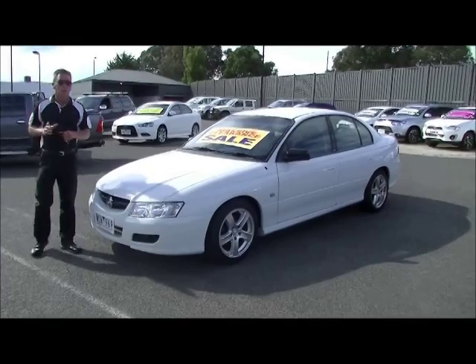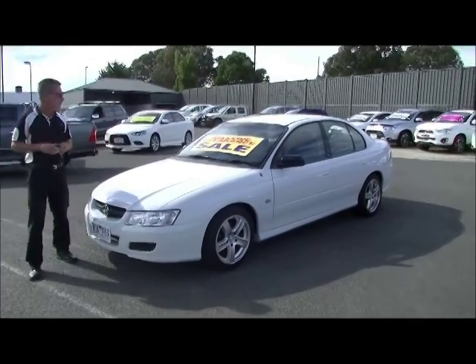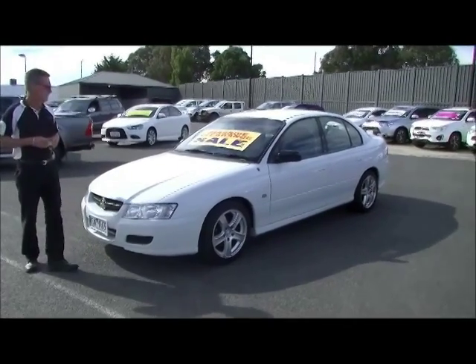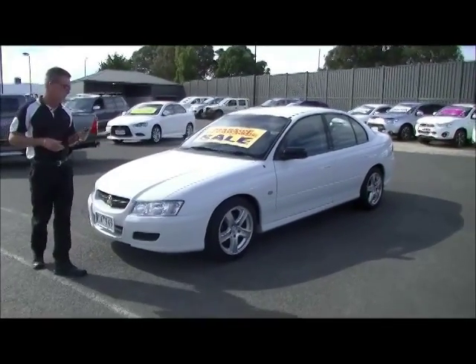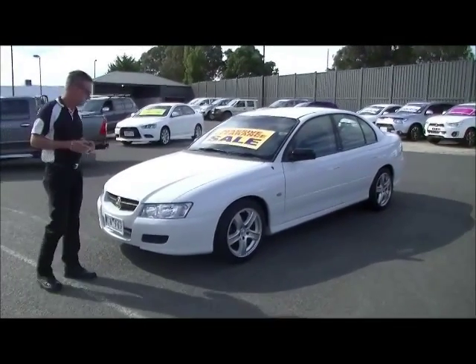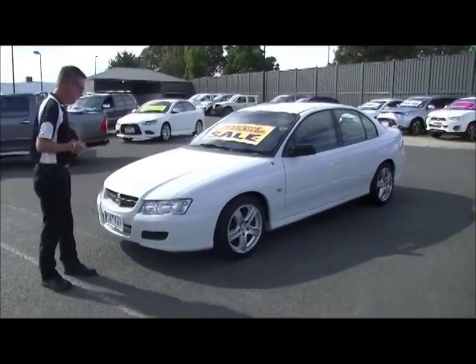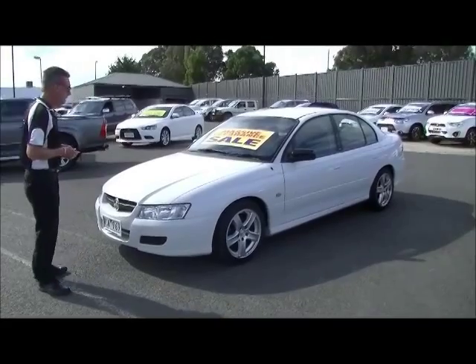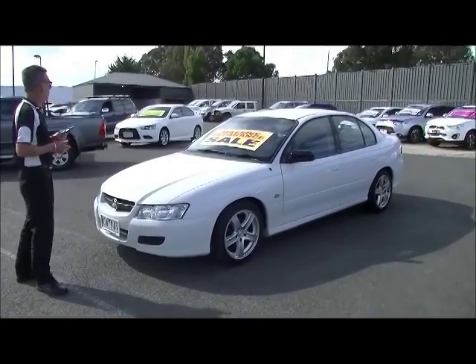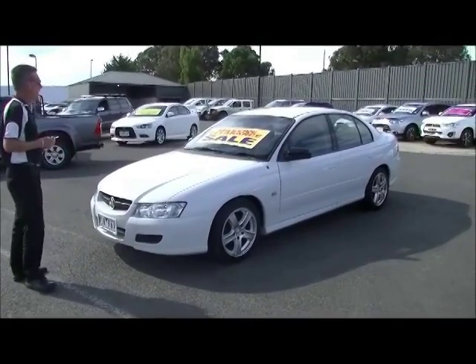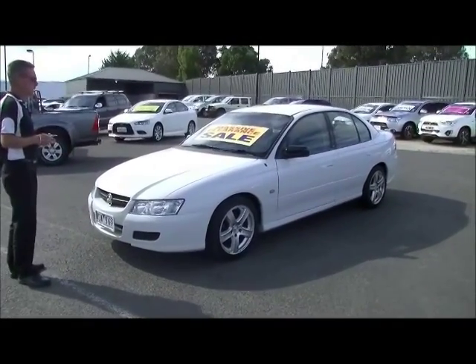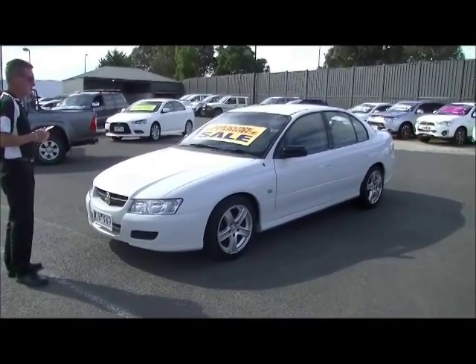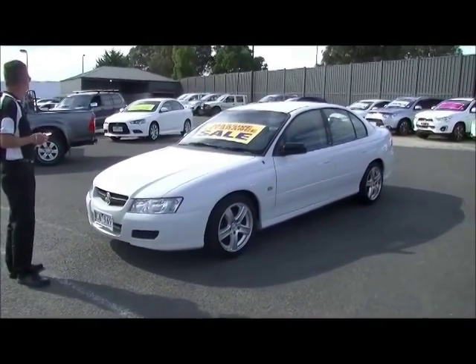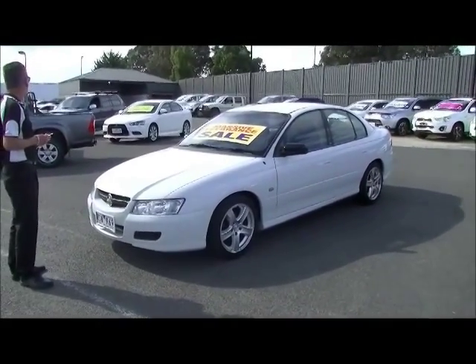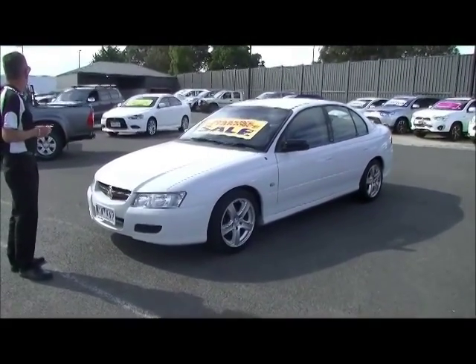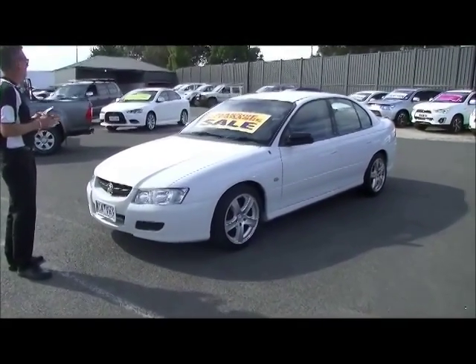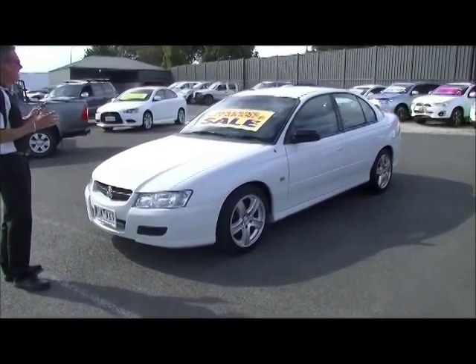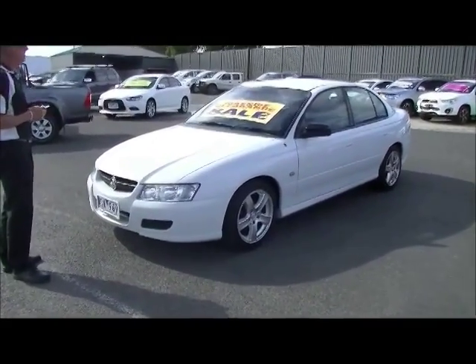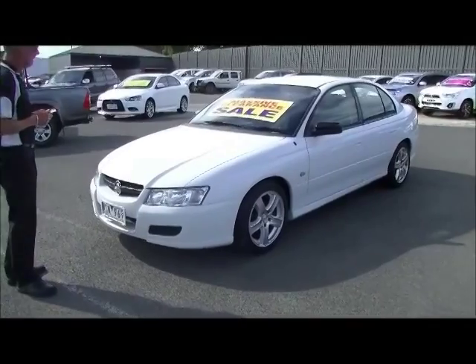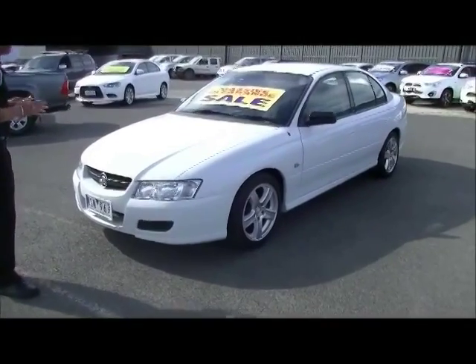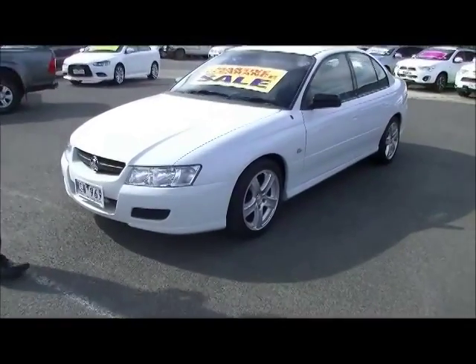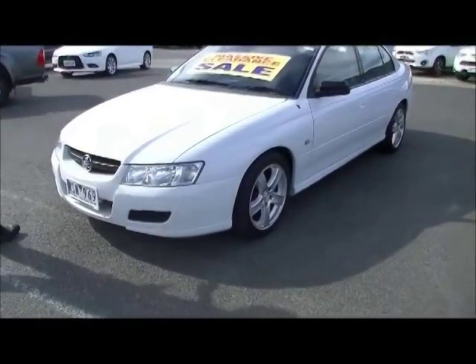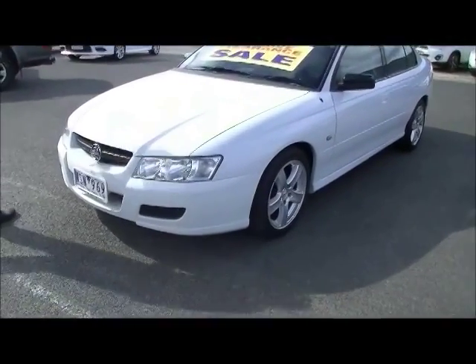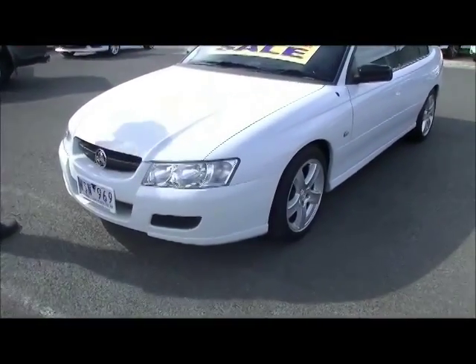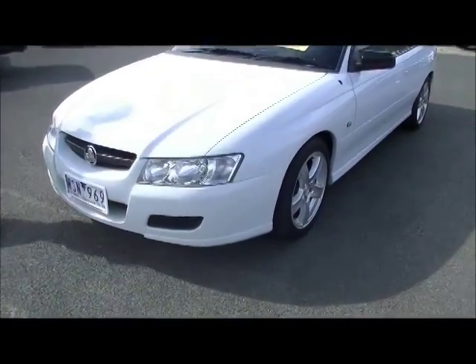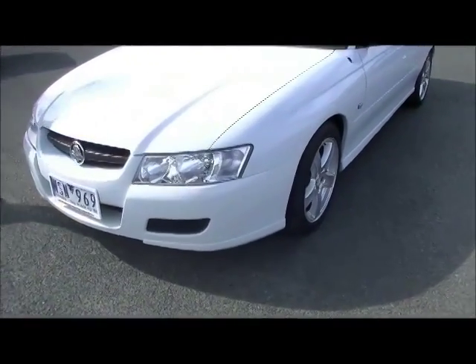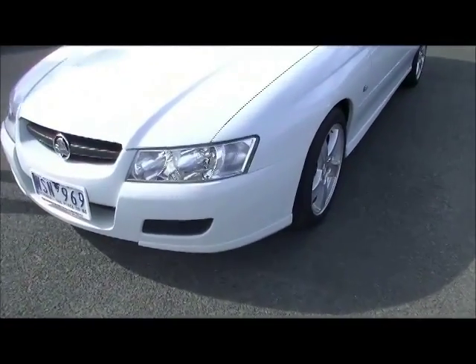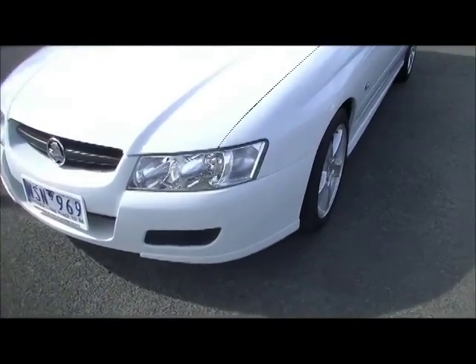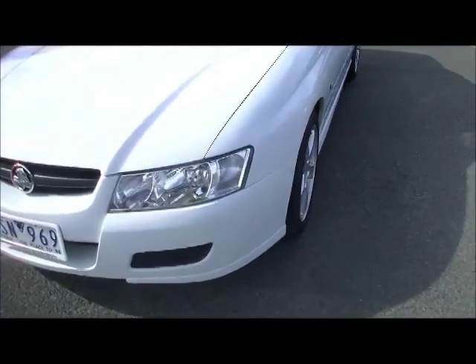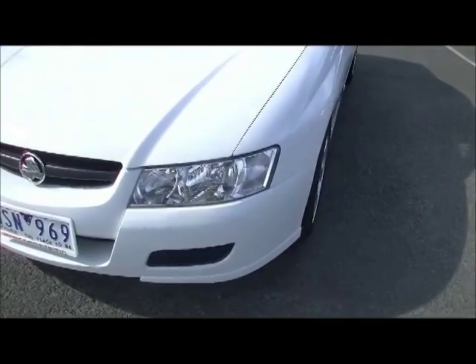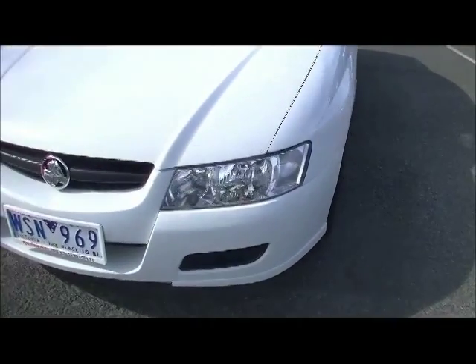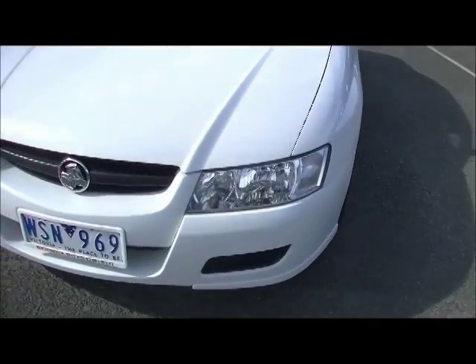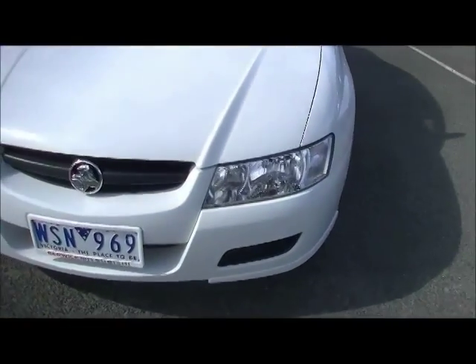I'm Mark. Welcome to Berwick Mitsubishi. This afternoon I'm going to take you for a walk around a 2005 Holden Commodore VZ Executive sedan and just show you some compelling reasons why you're looking at one of the better examples you'll ever see.